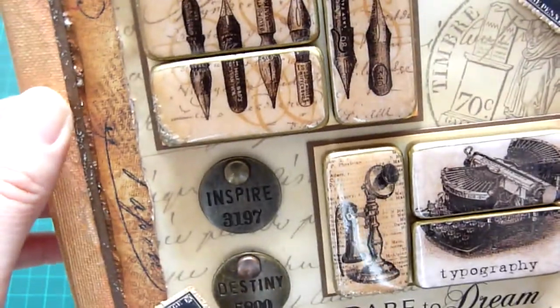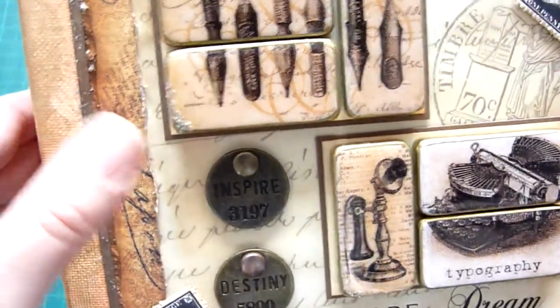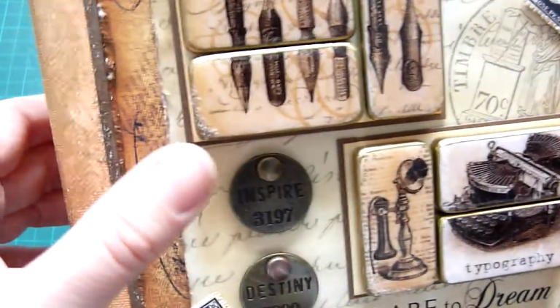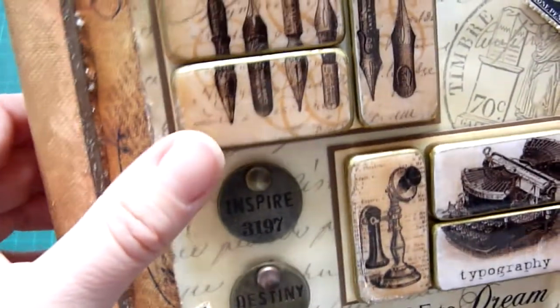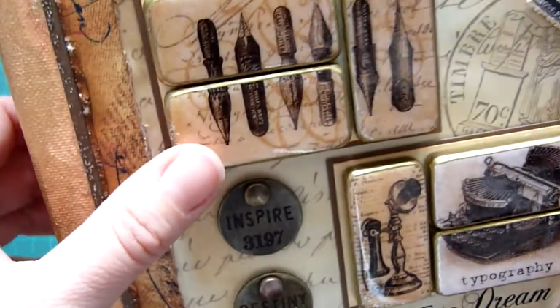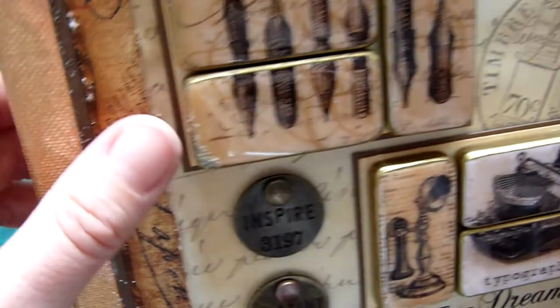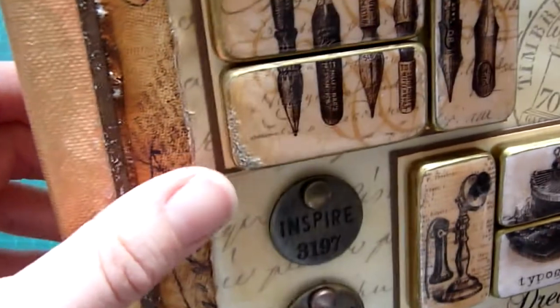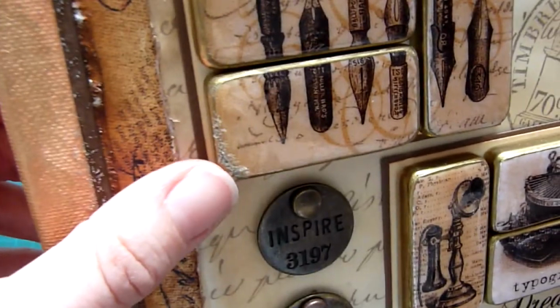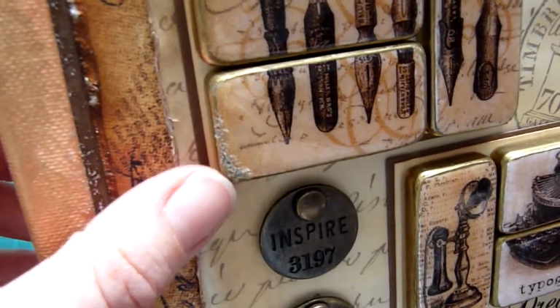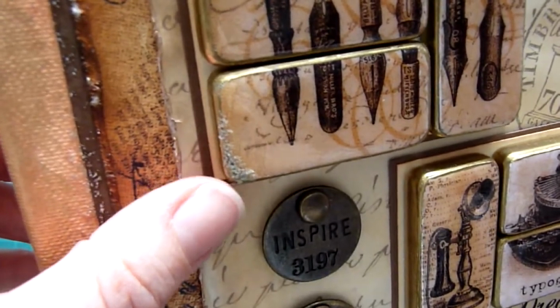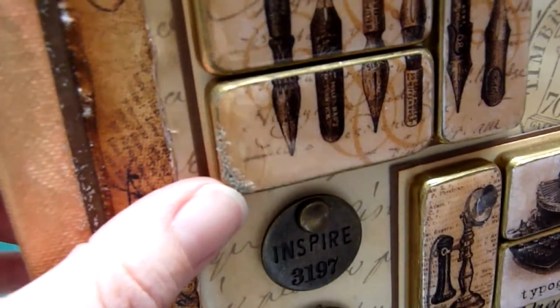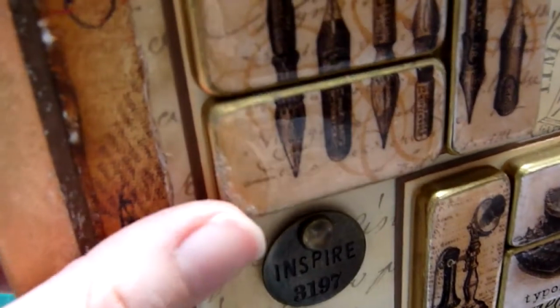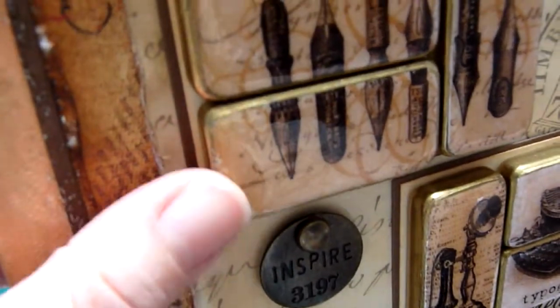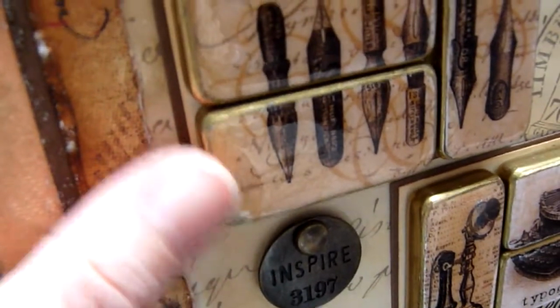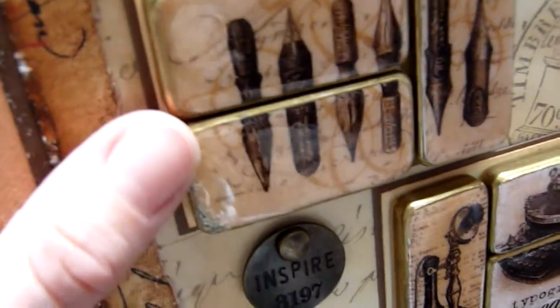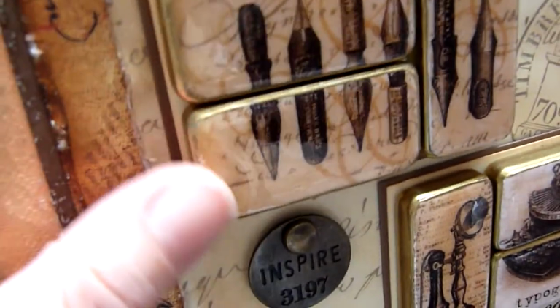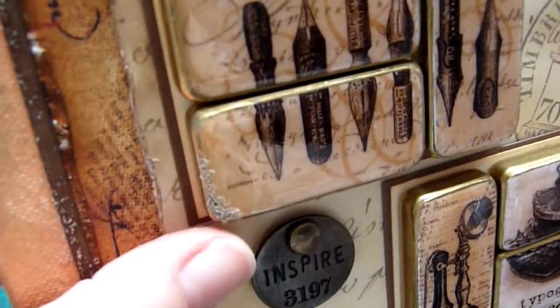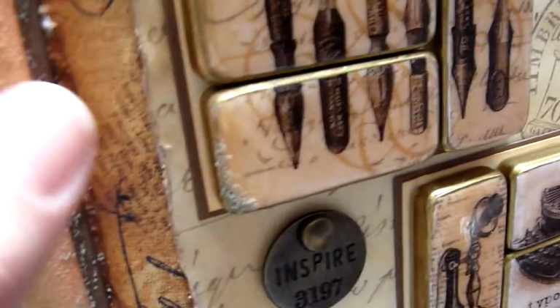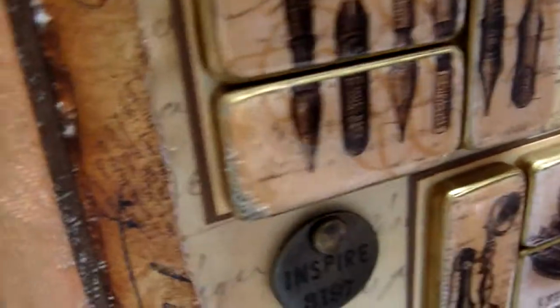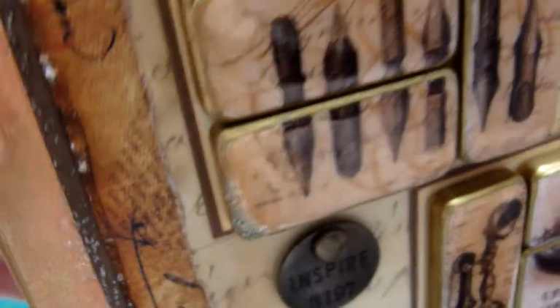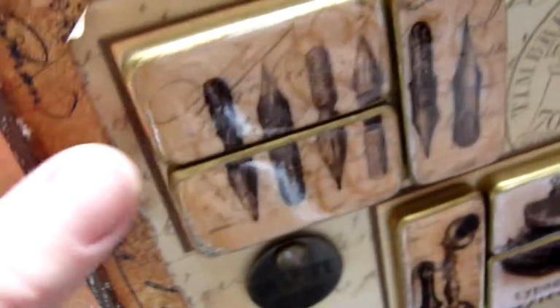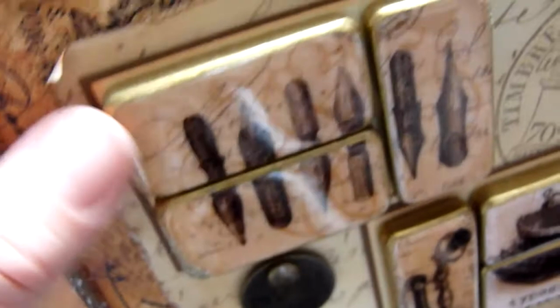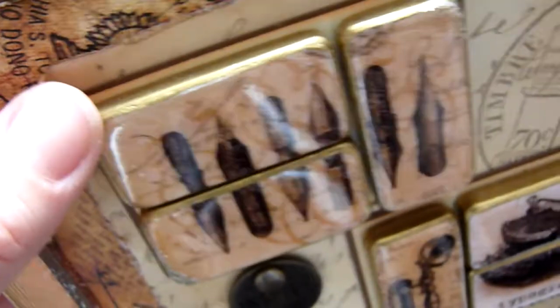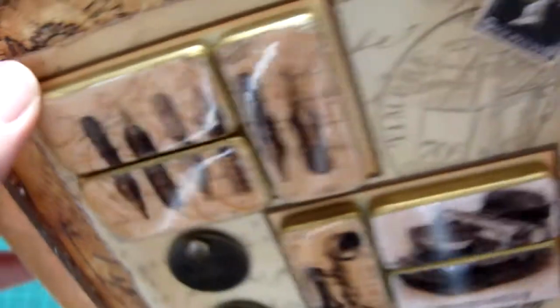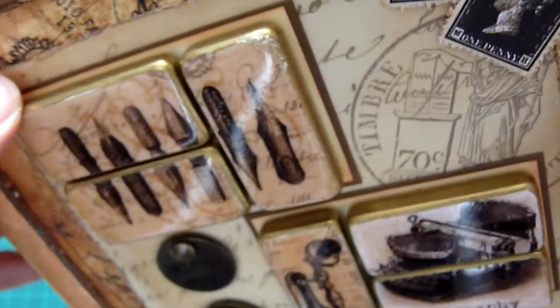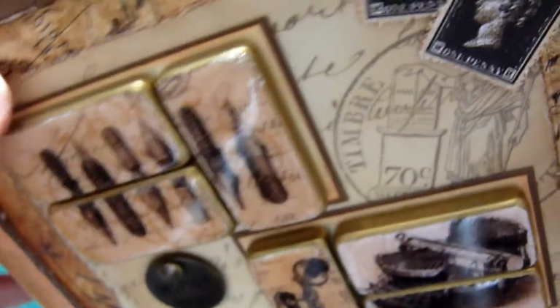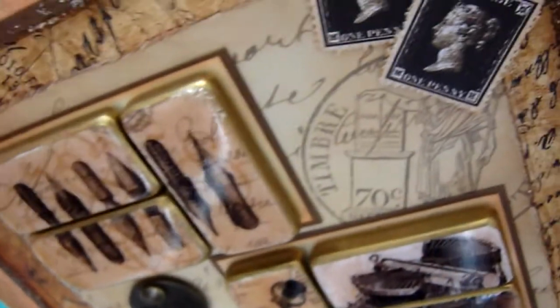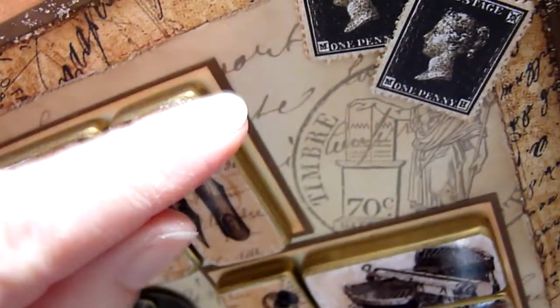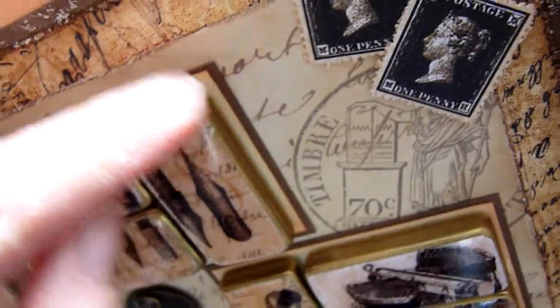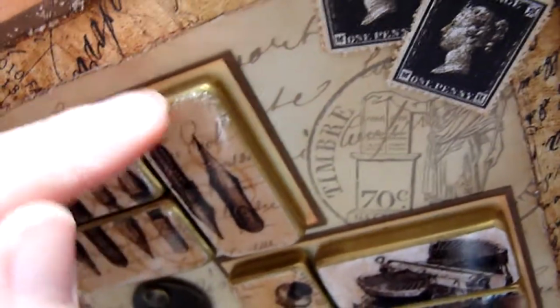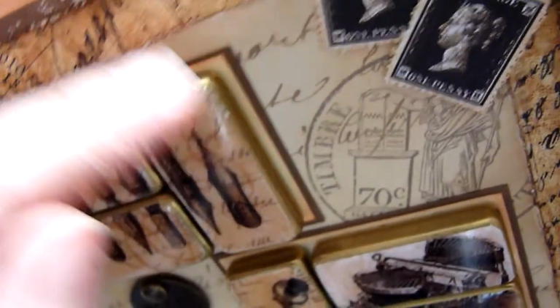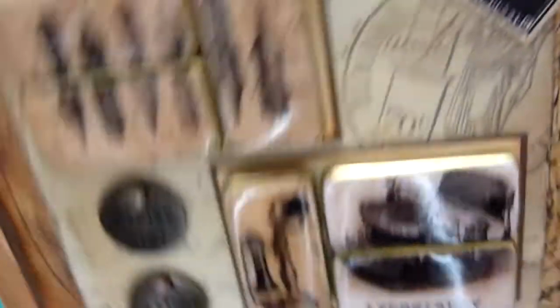I added some stickles — I think the old paper distress stickles — to the corners as well, just to give a little vintage feel.